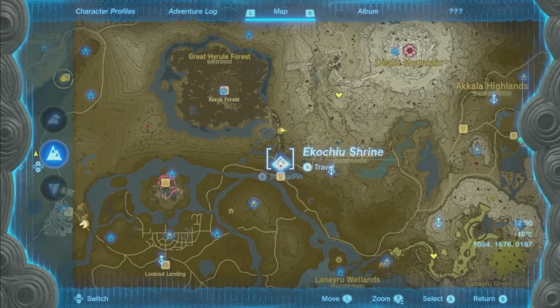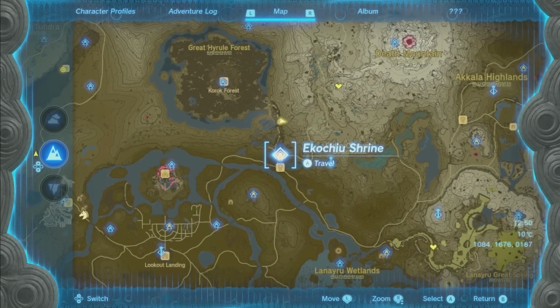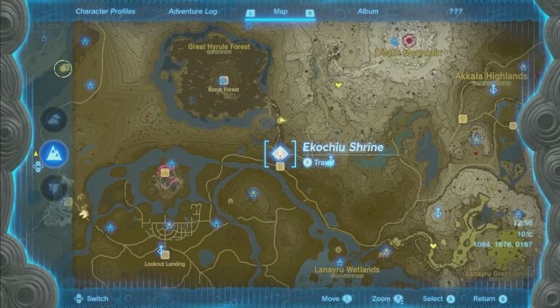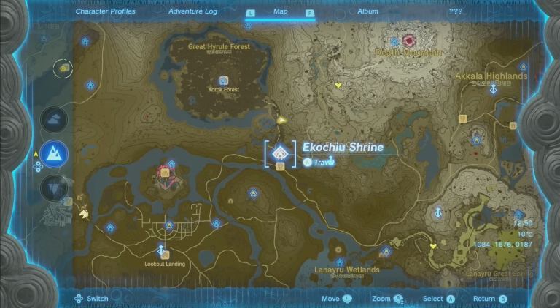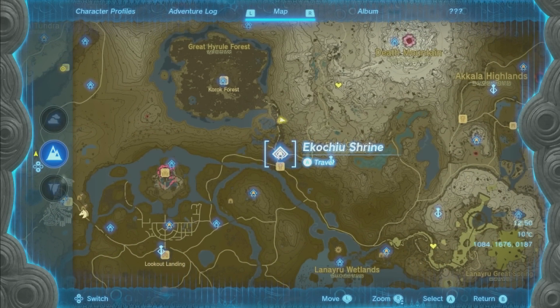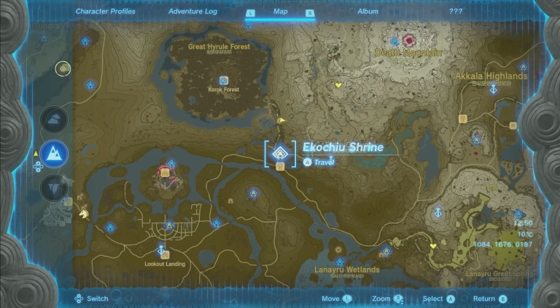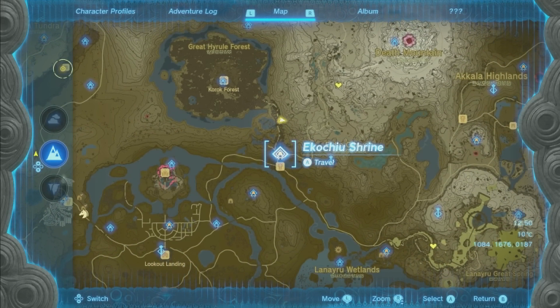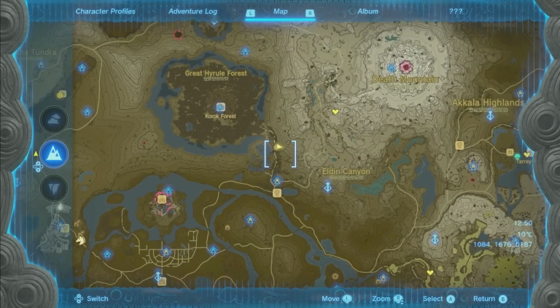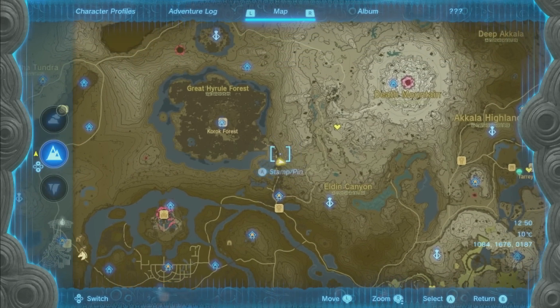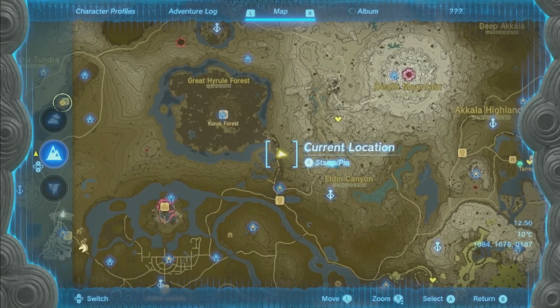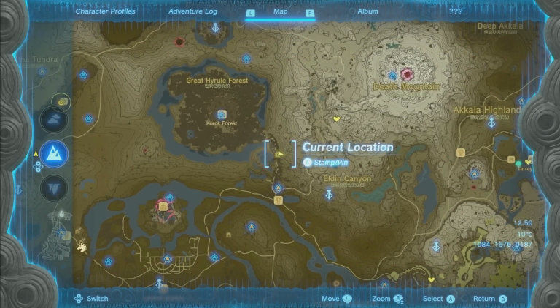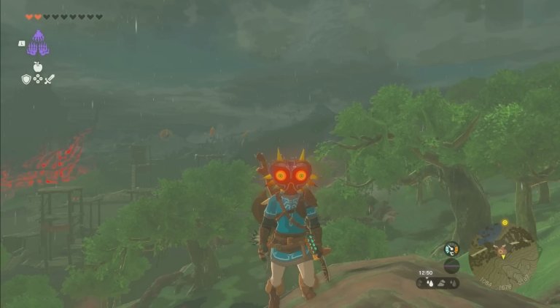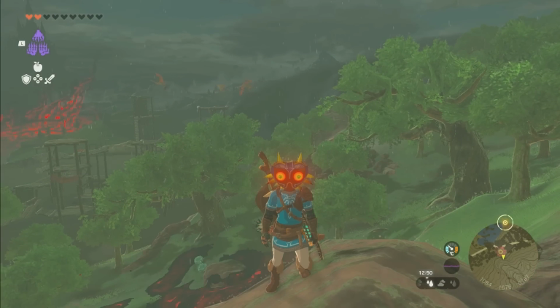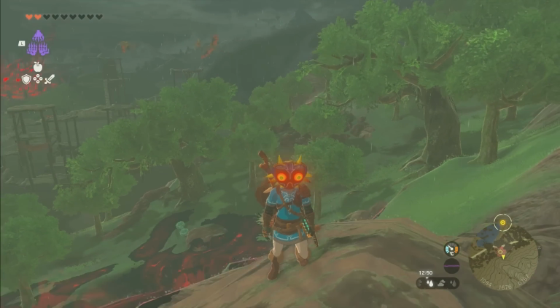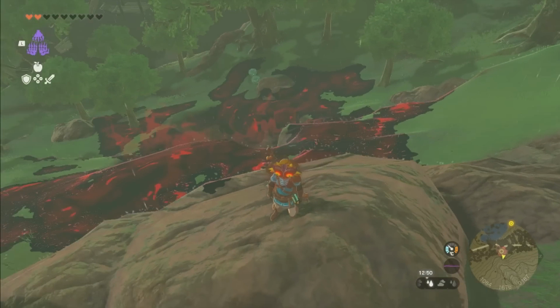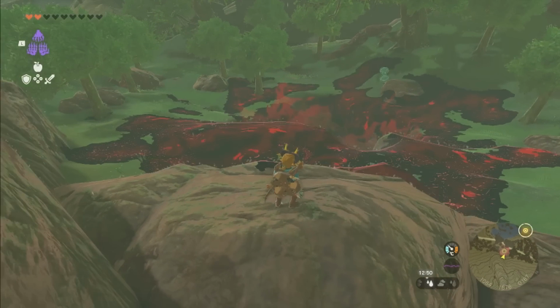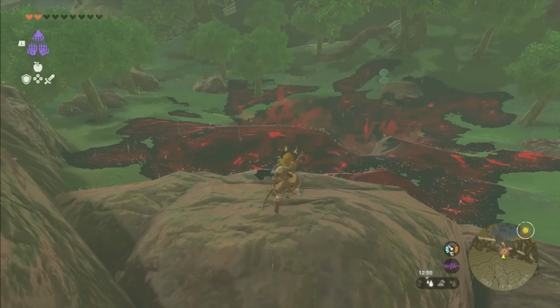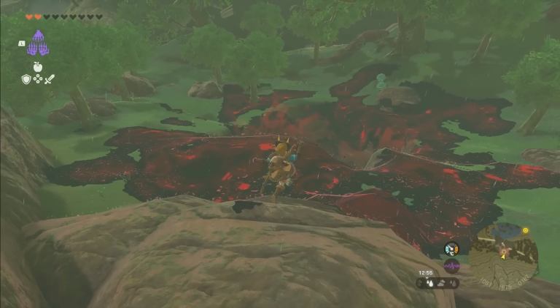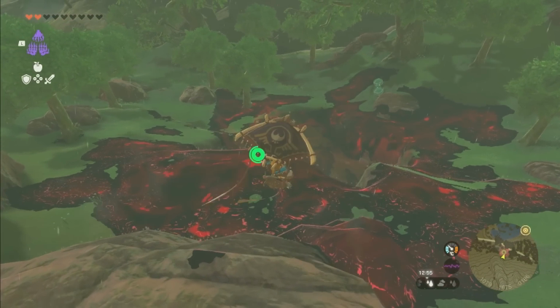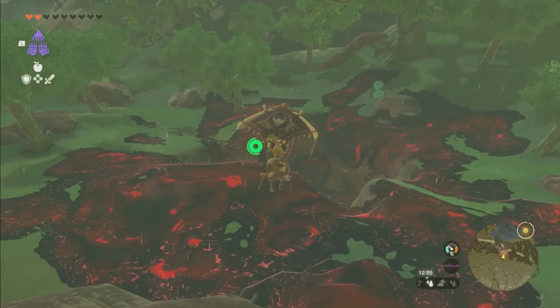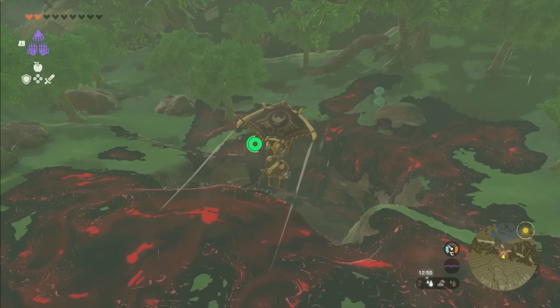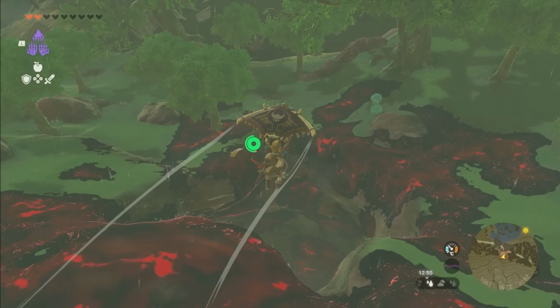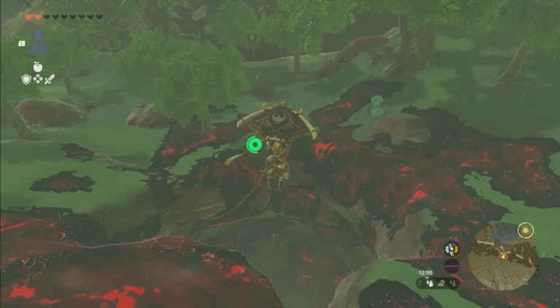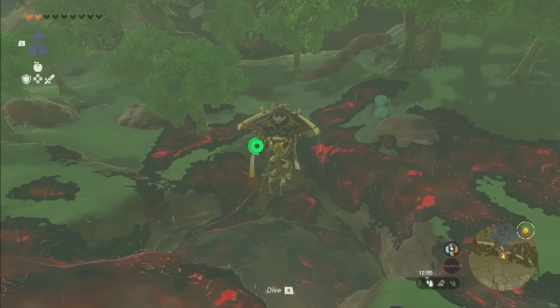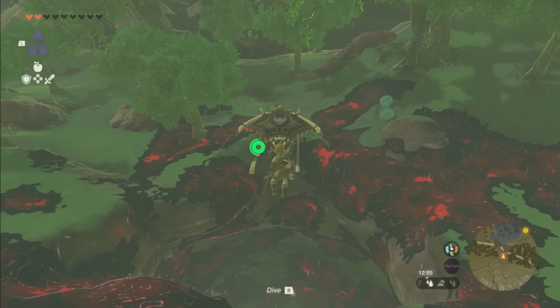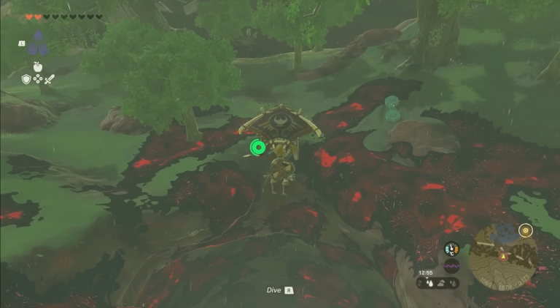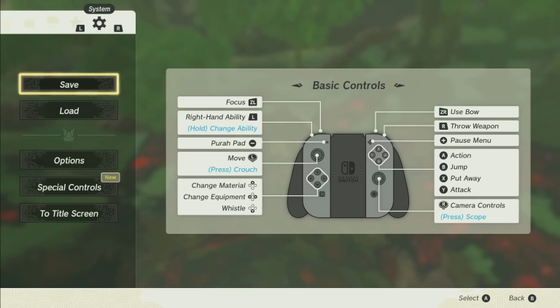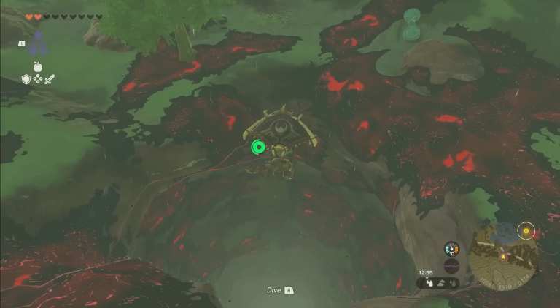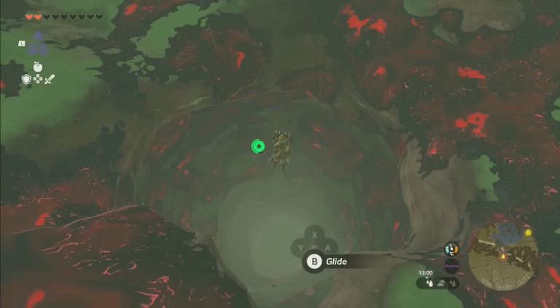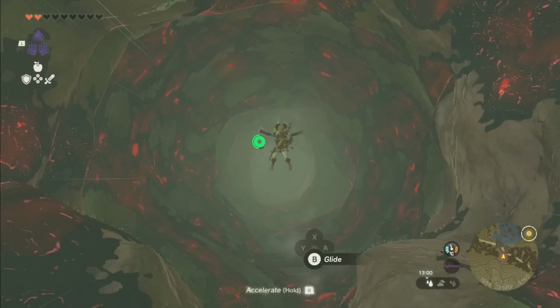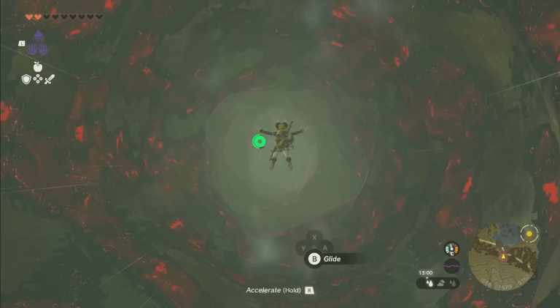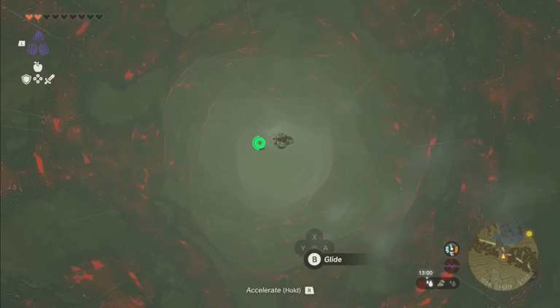The fastest way to get here is from the Eco Chiu Shrine, if you have it. Then just follow the road and you'll see this giant hole in the ground. Now what you'll do is go over this hole and dive down into it.